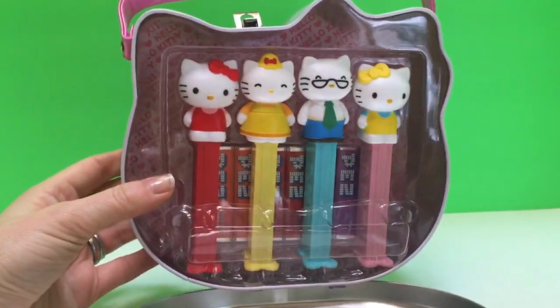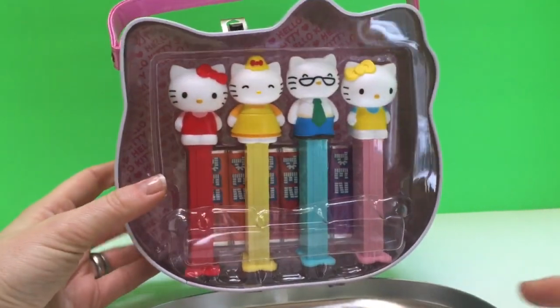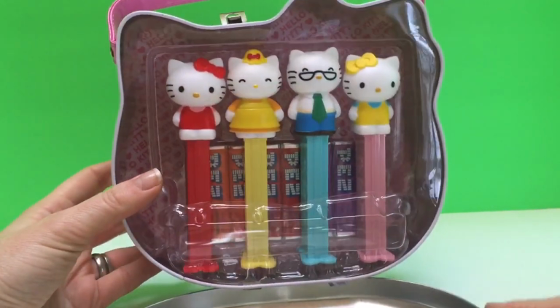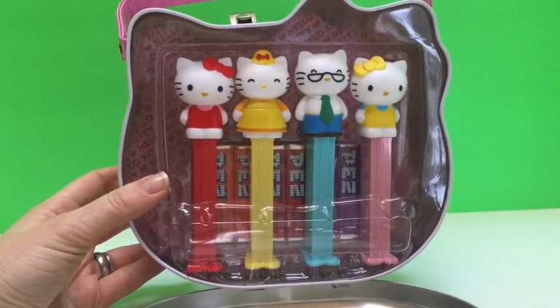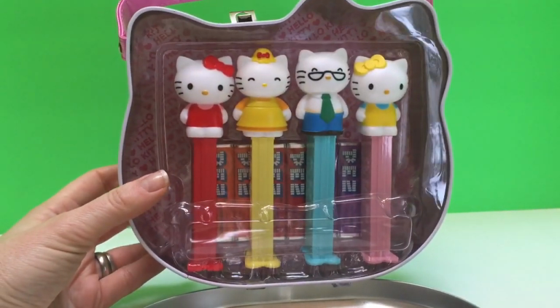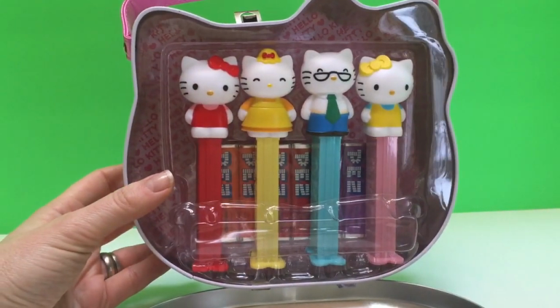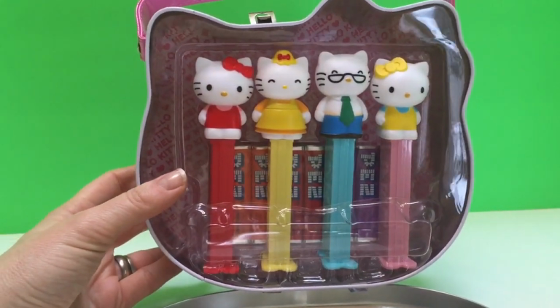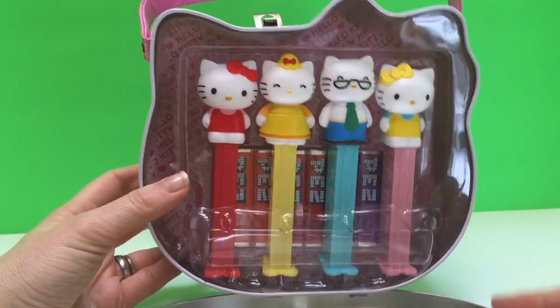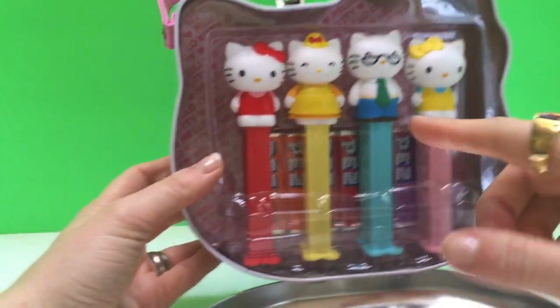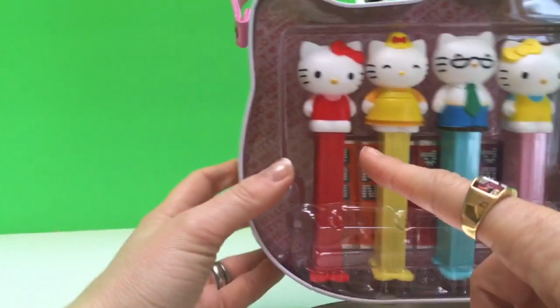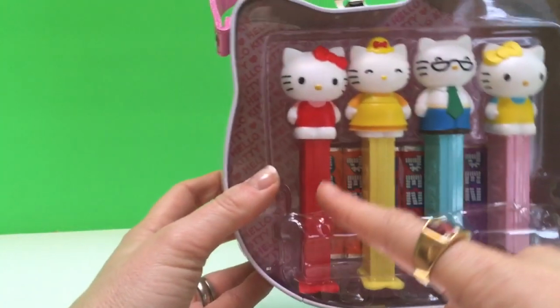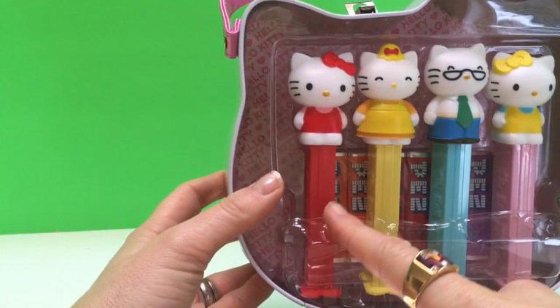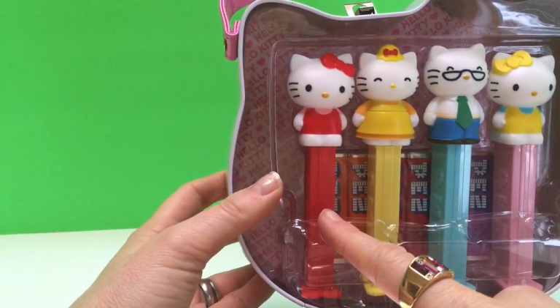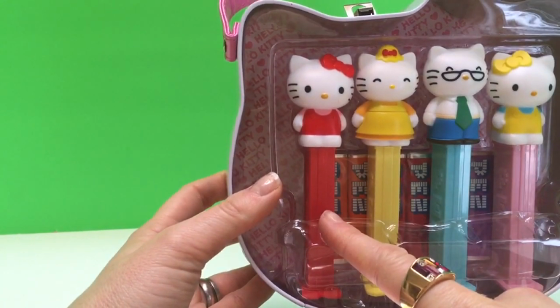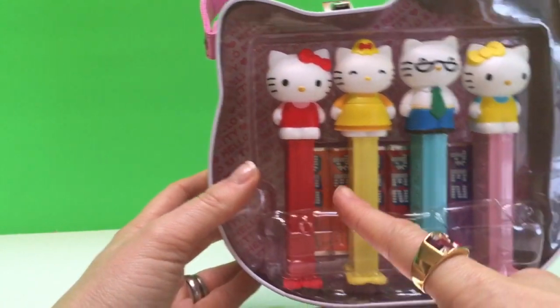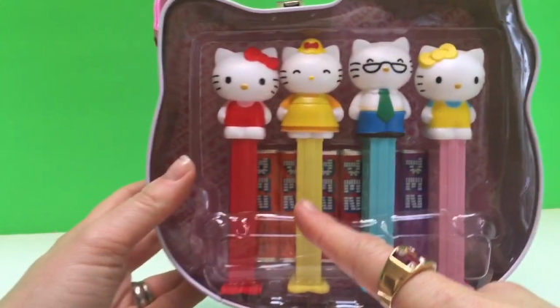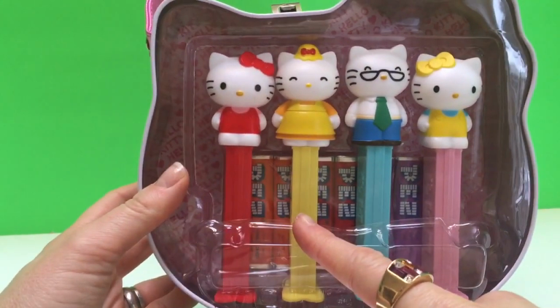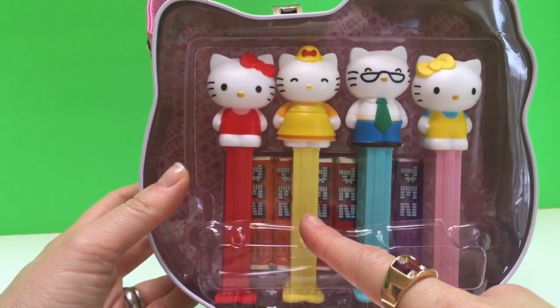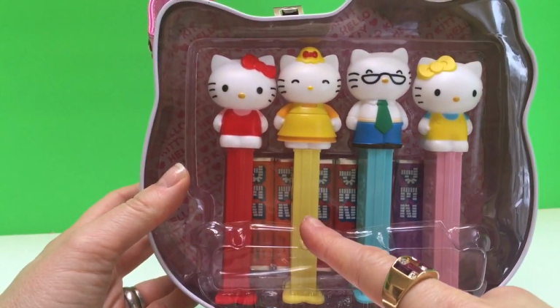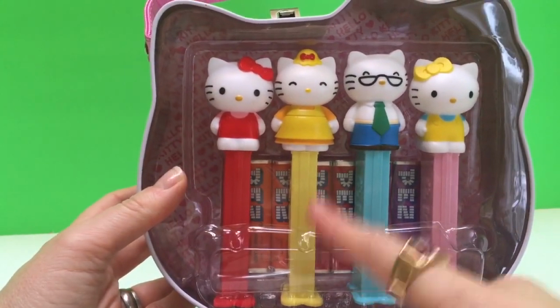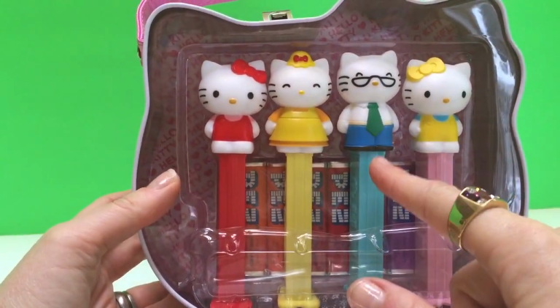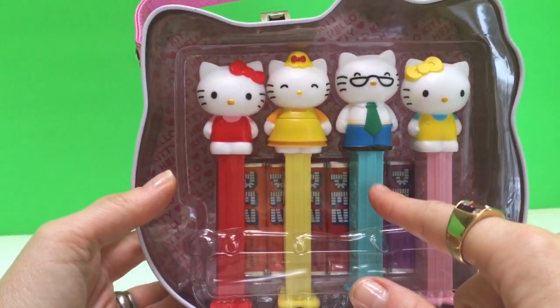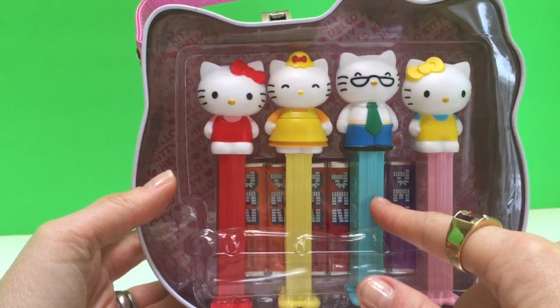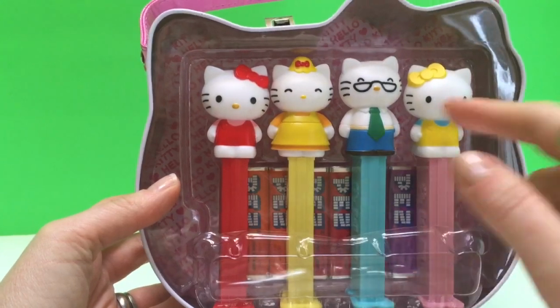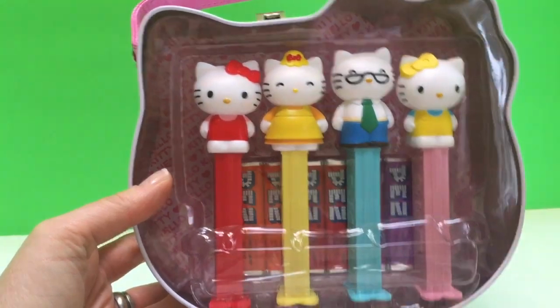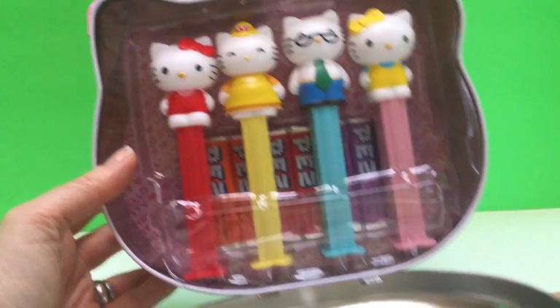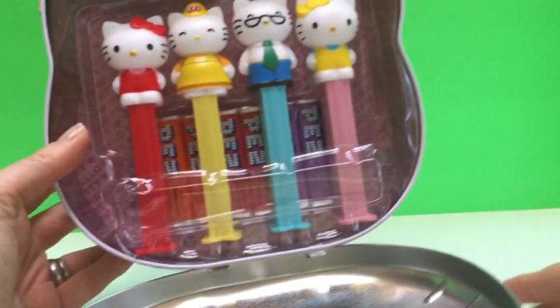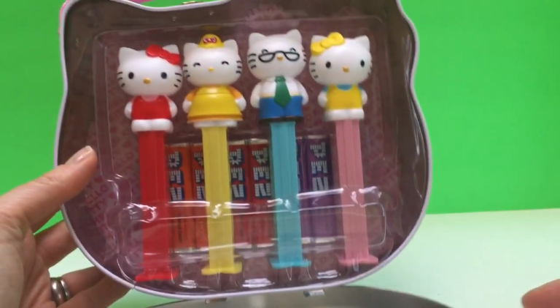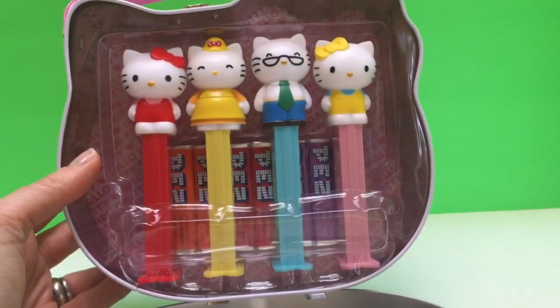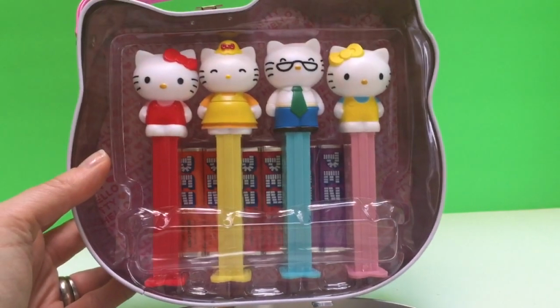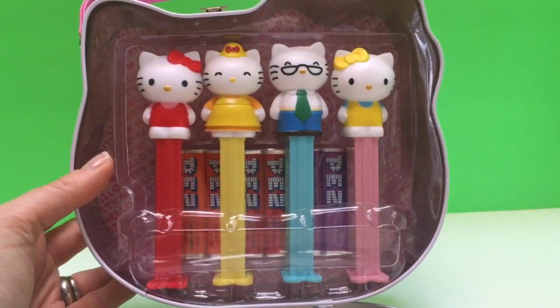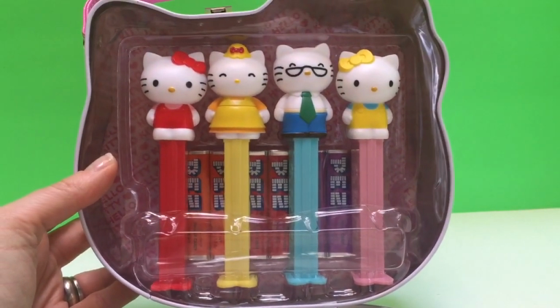And look, they're all different colors. Hello Kitty is red of course, Mama is yellow, Papa is blue, and Mimi is a beautiful pink.